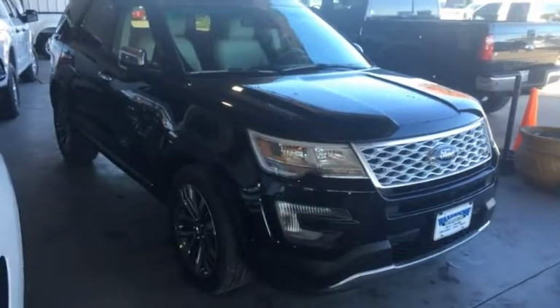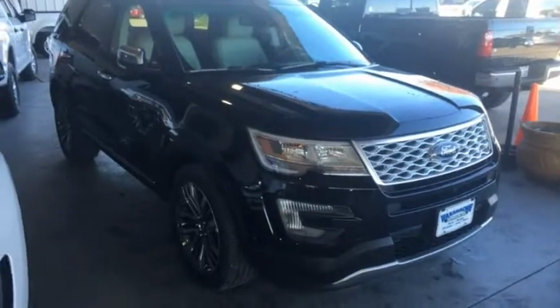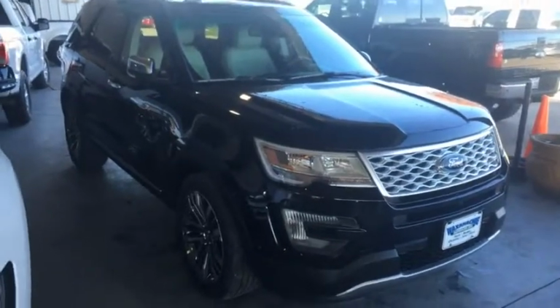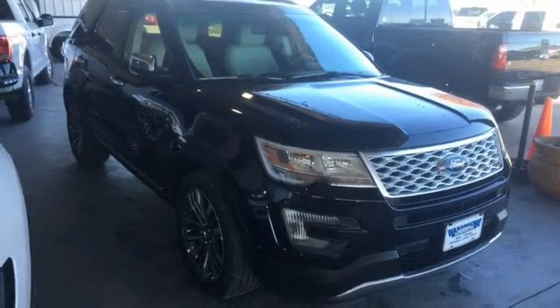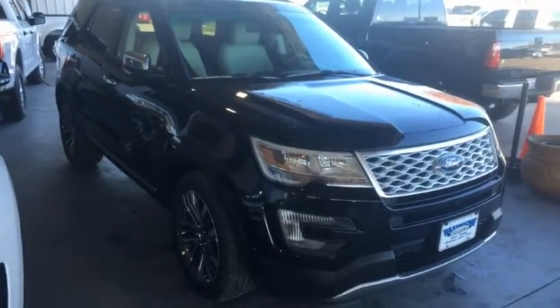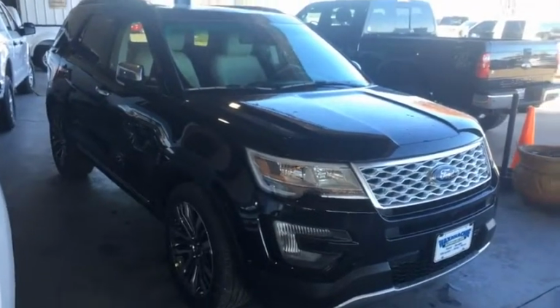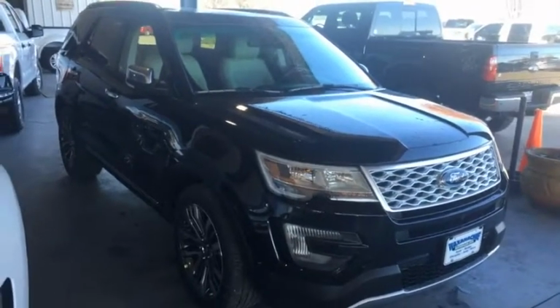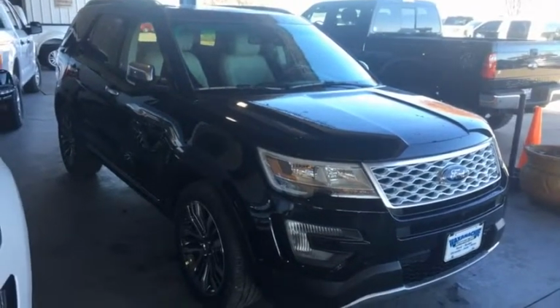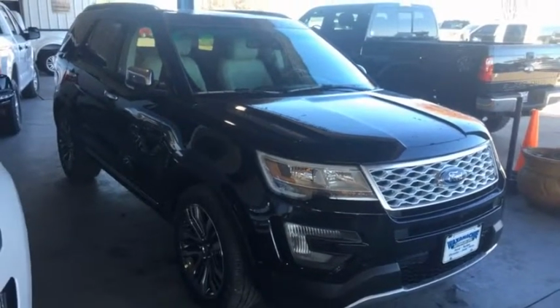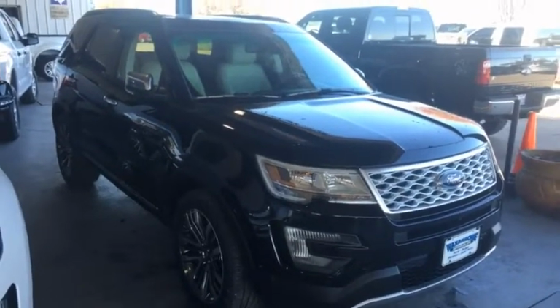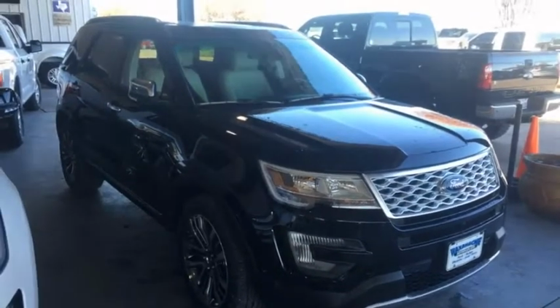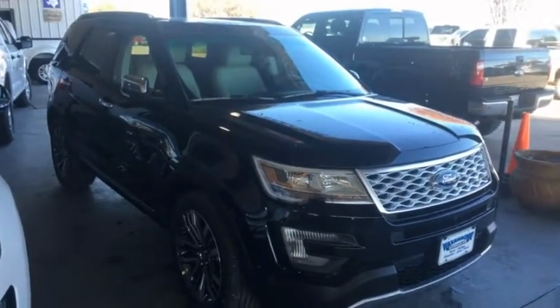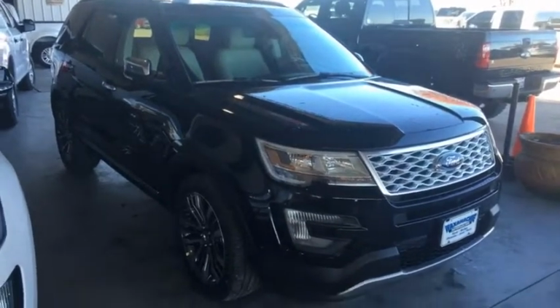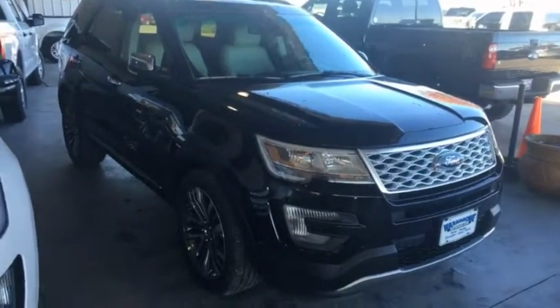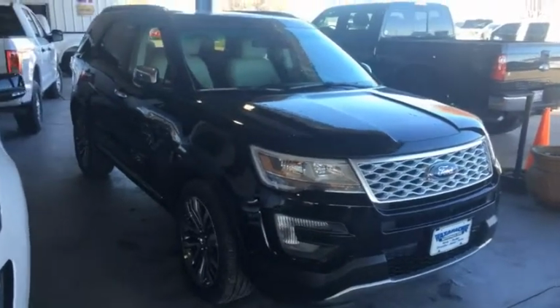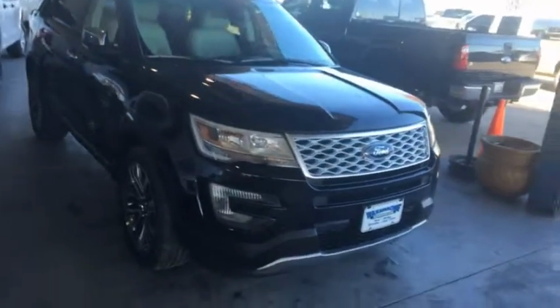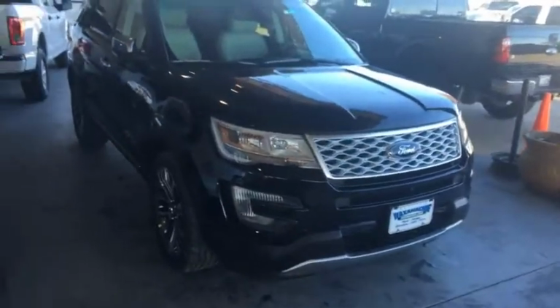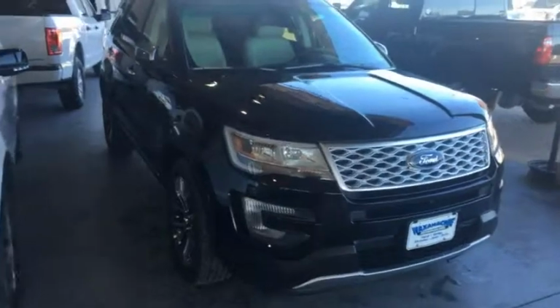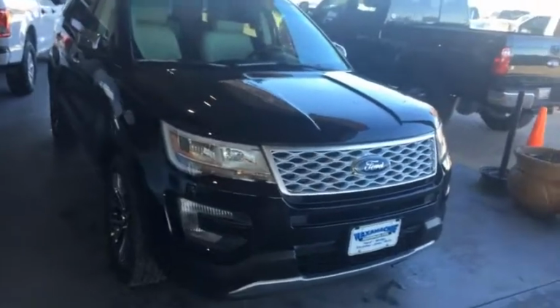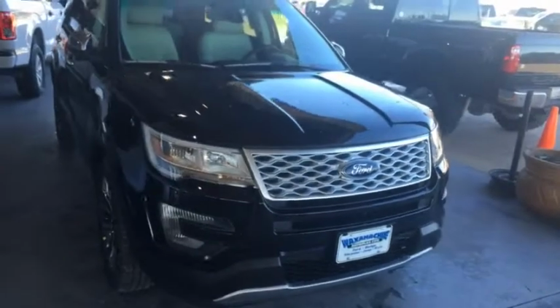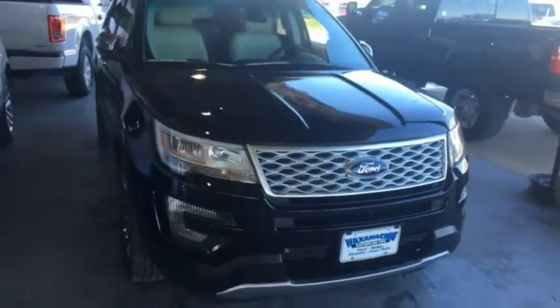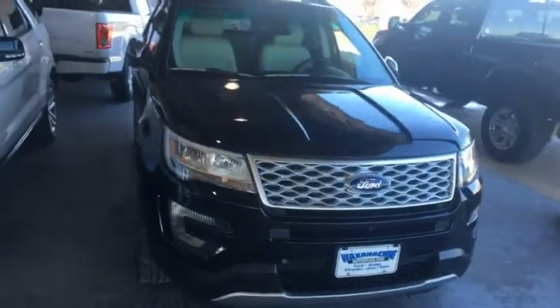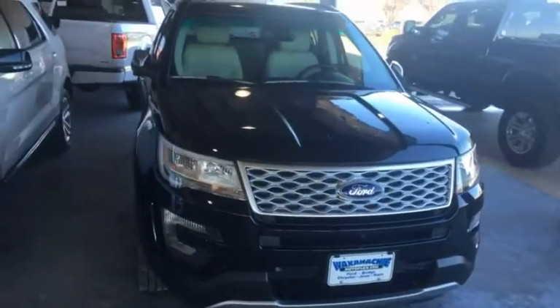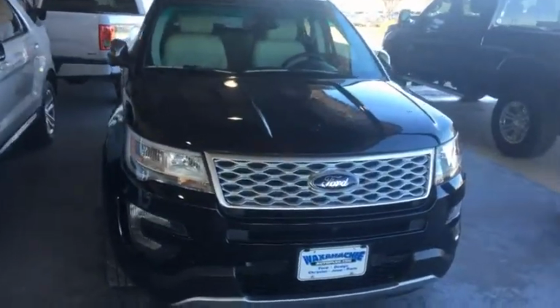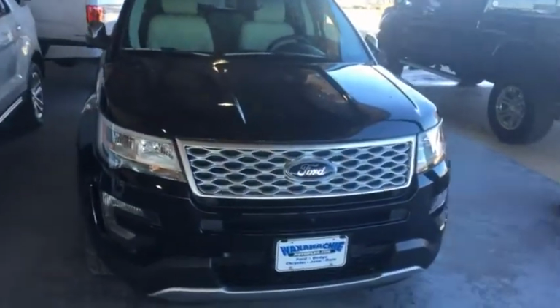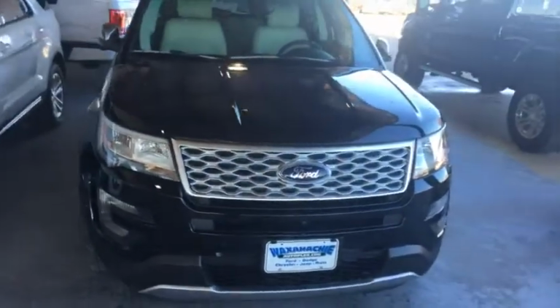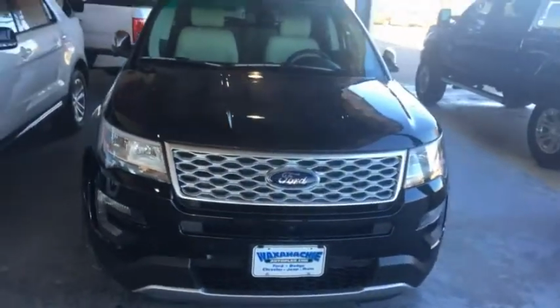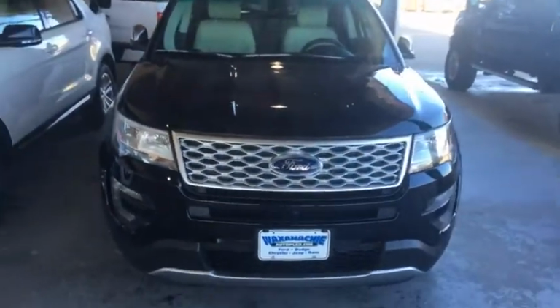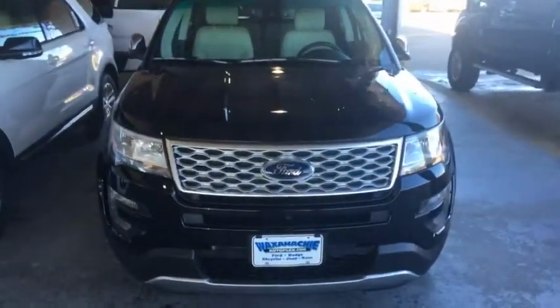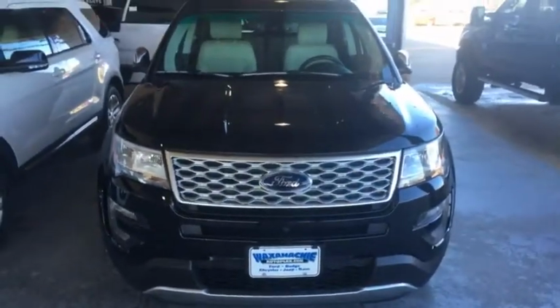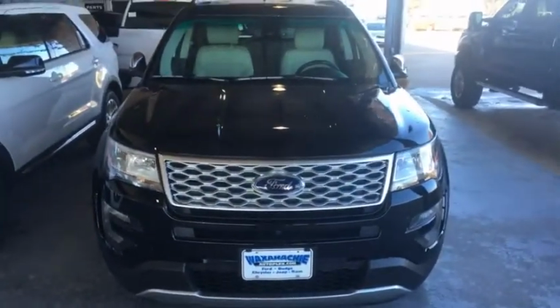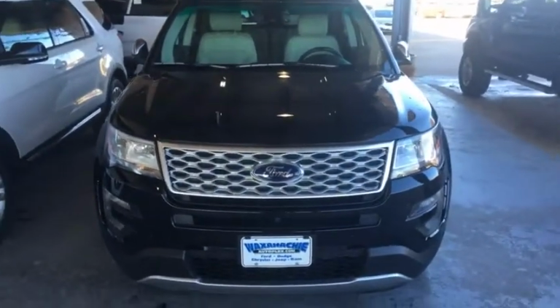Hey guys, Sean Roller here. I want to show you the new 2016 Explorer. This is the Platinum Edition. Comes with a 3.5 liter EcoBoost. This one's all-wheel drive.